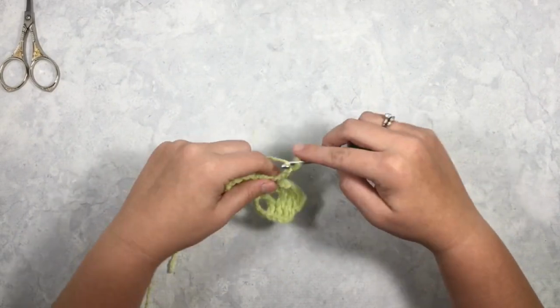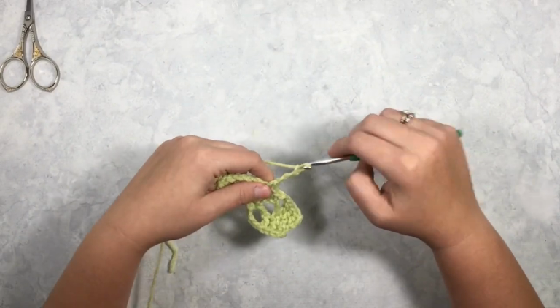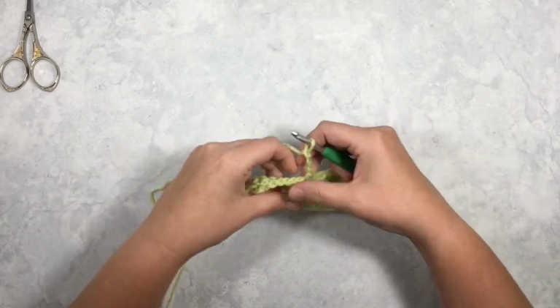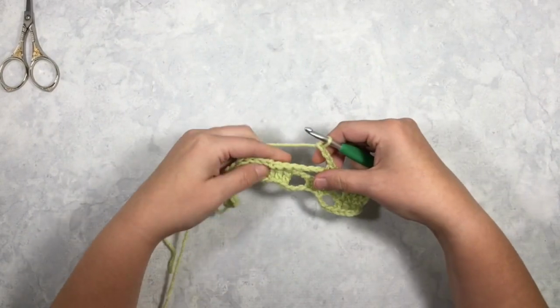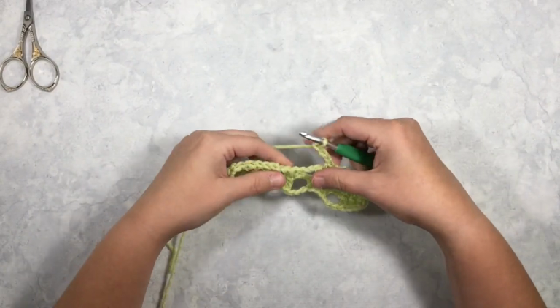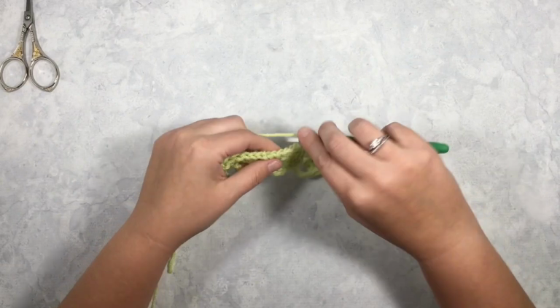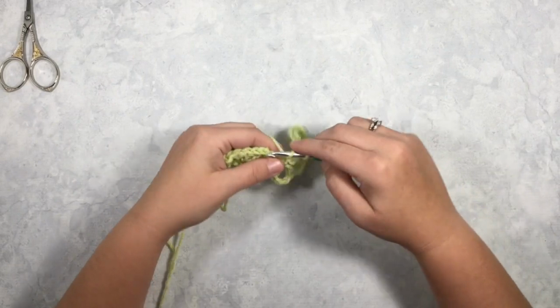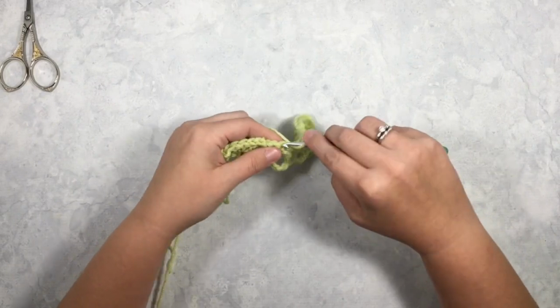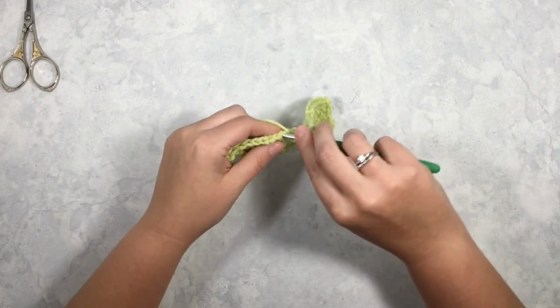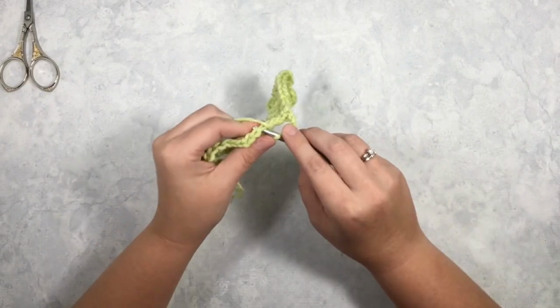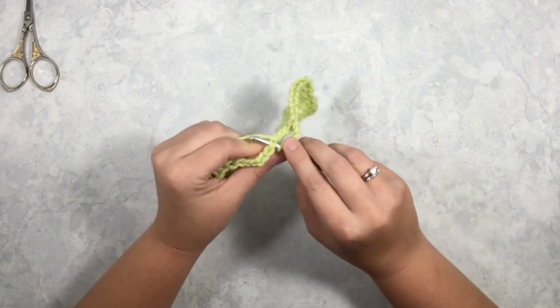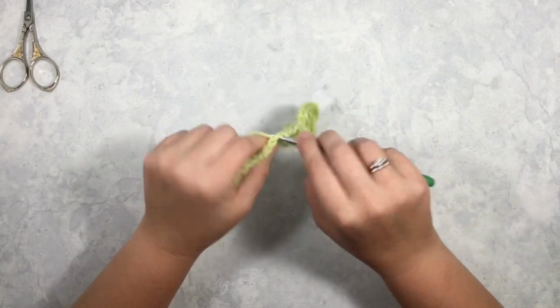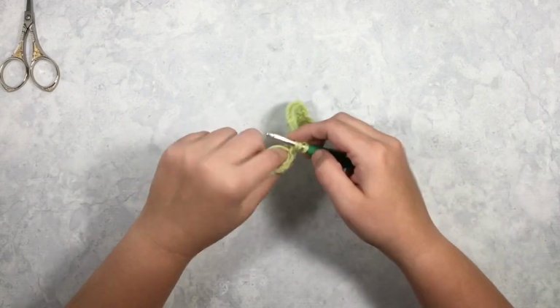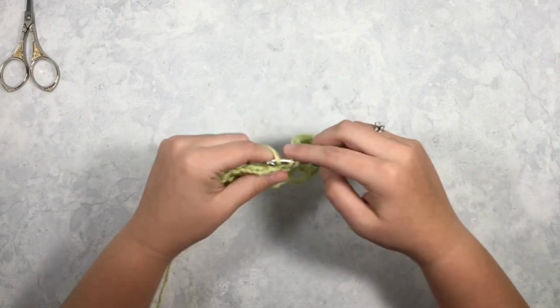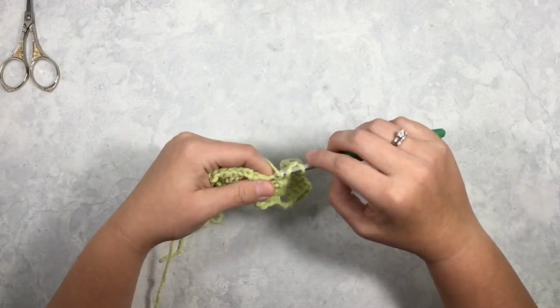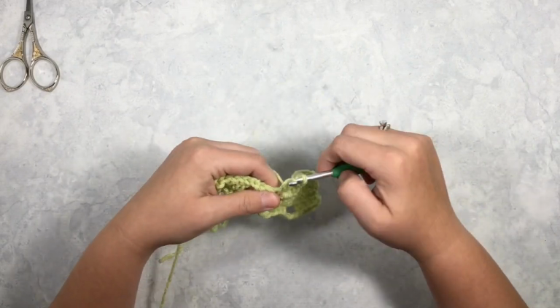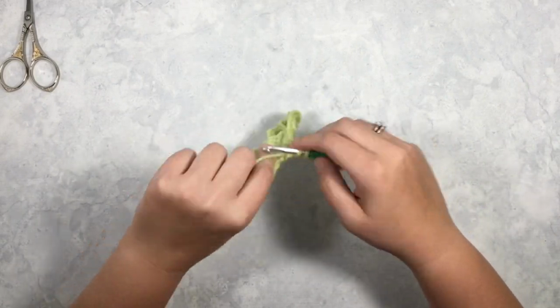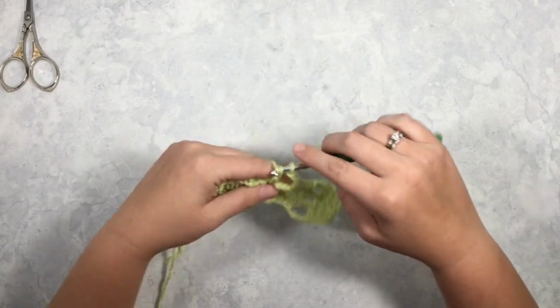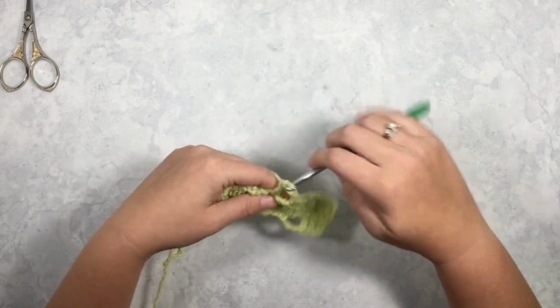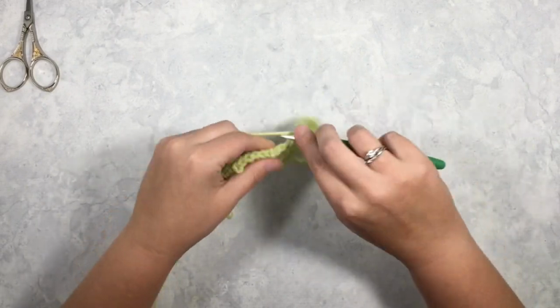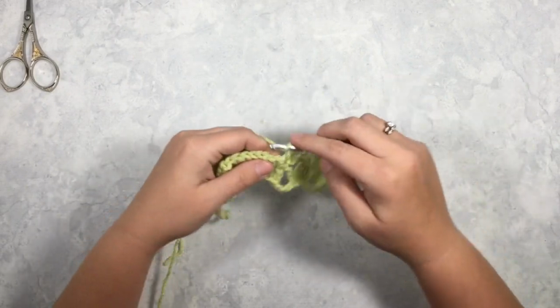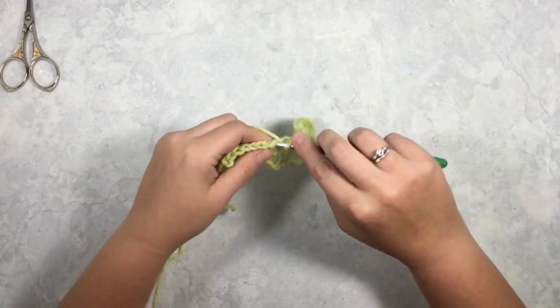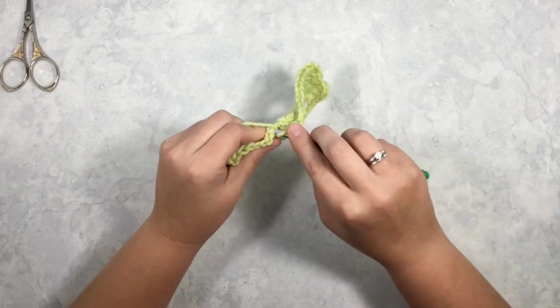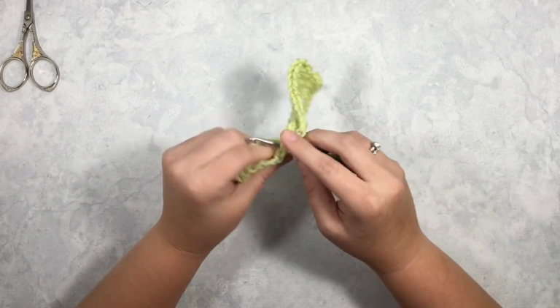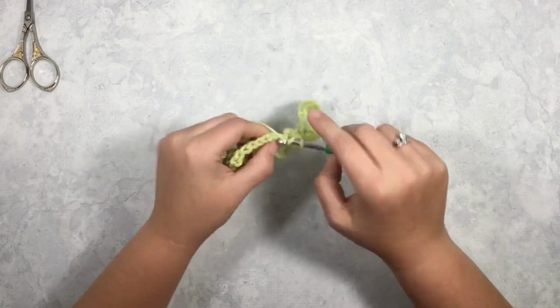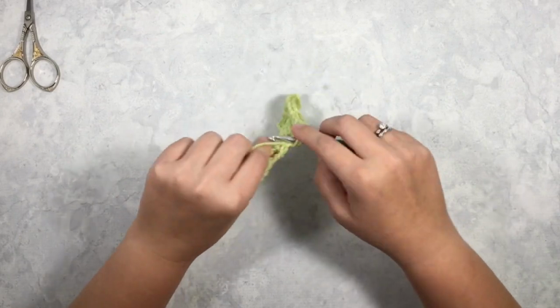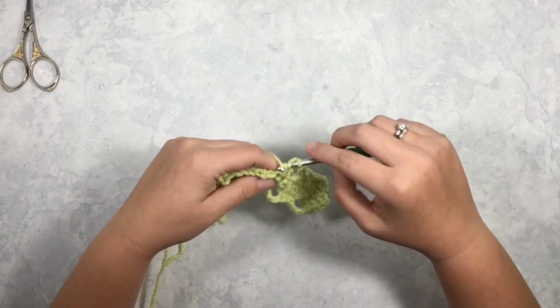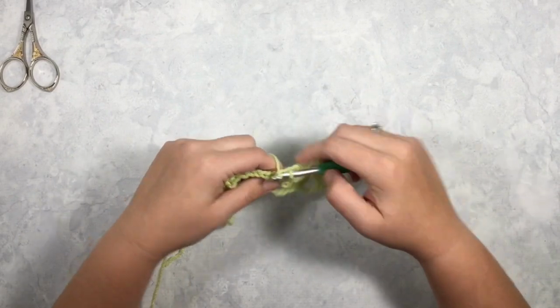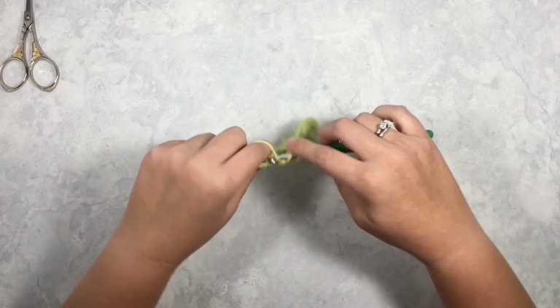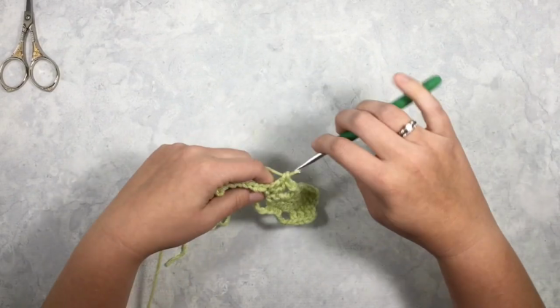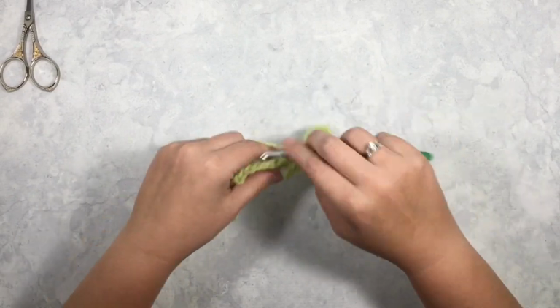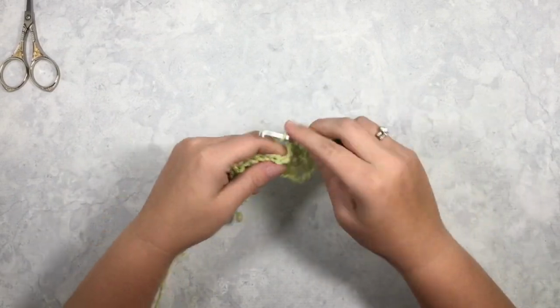Chain 3, double crochet, chain 3, skip 3, double crochet — all the way across.